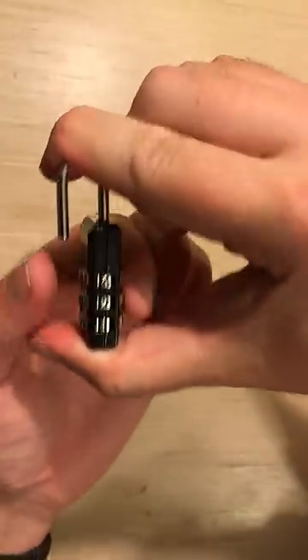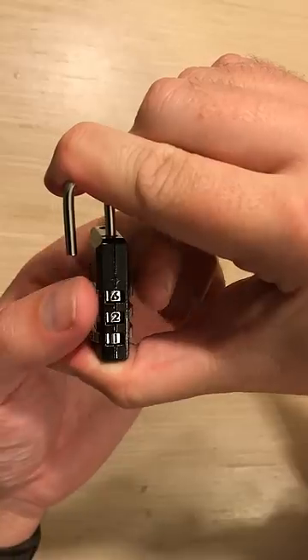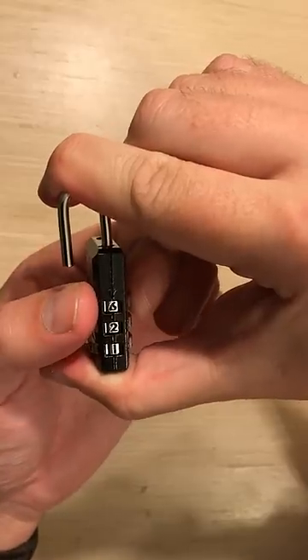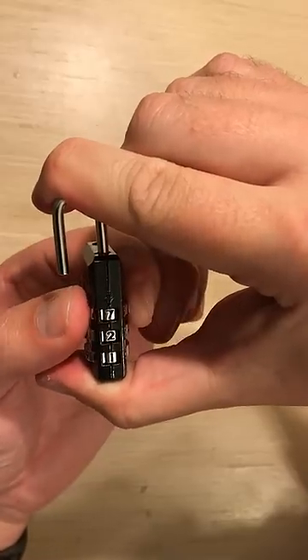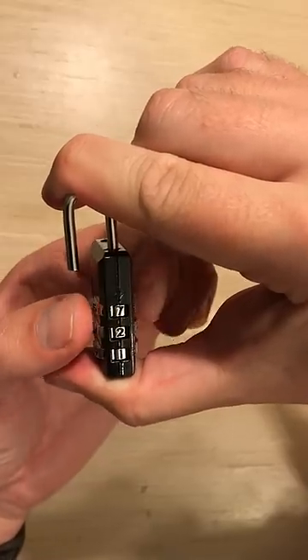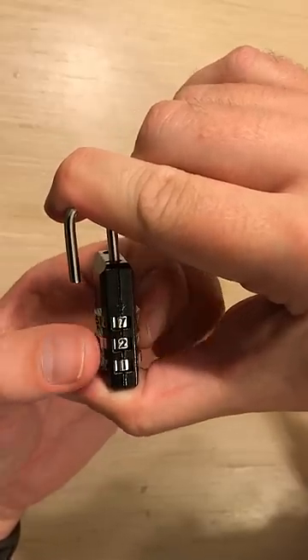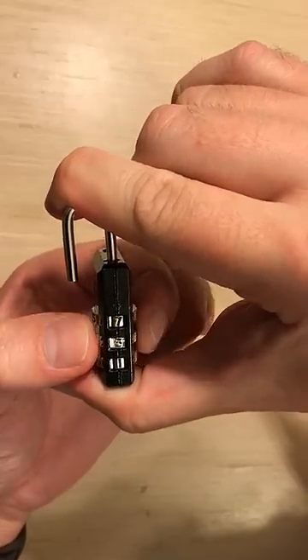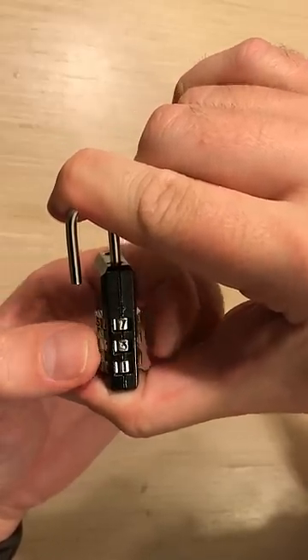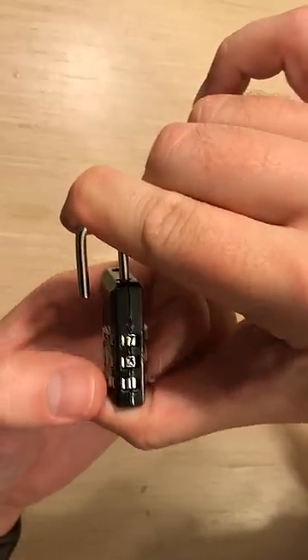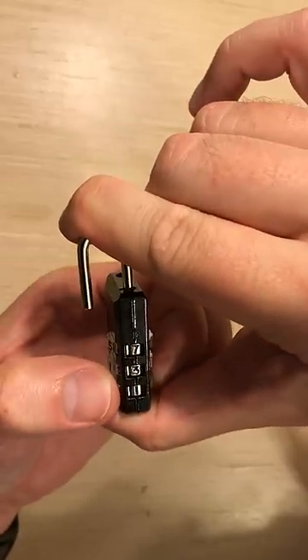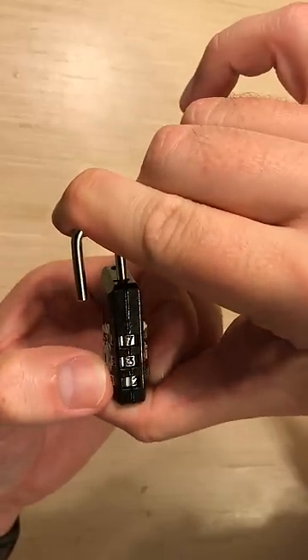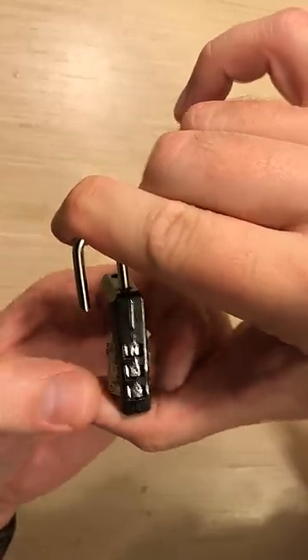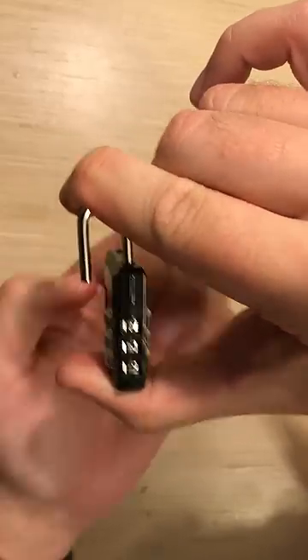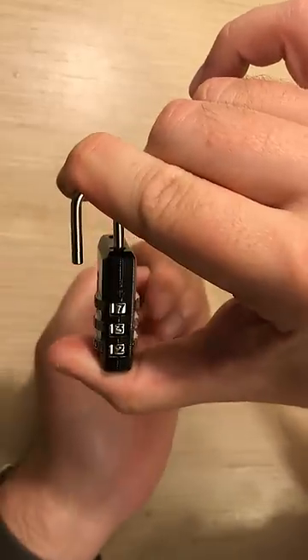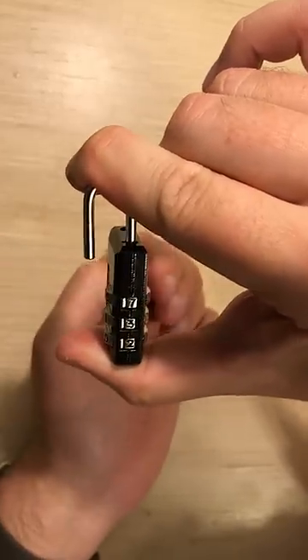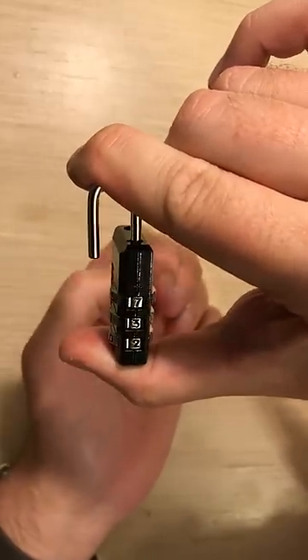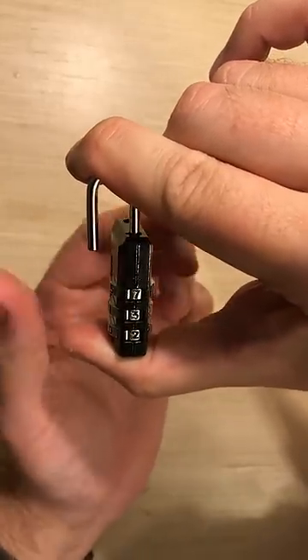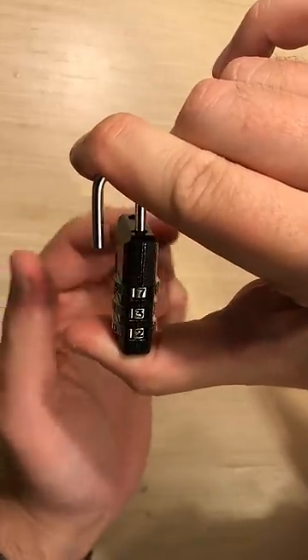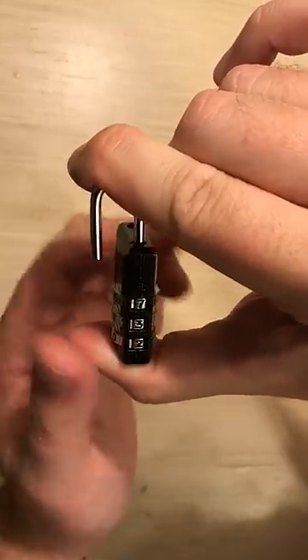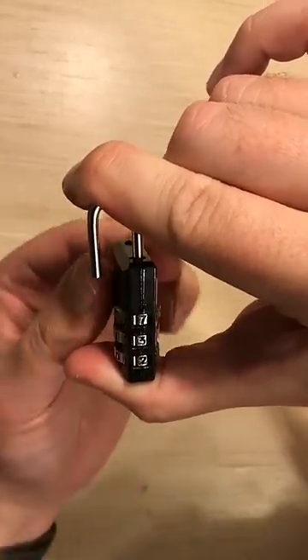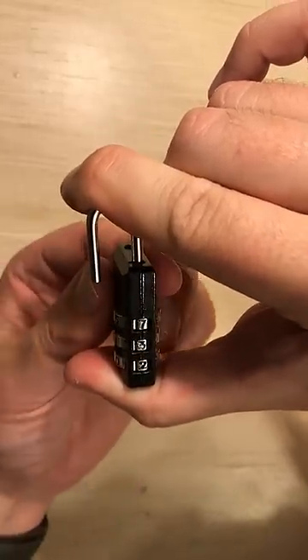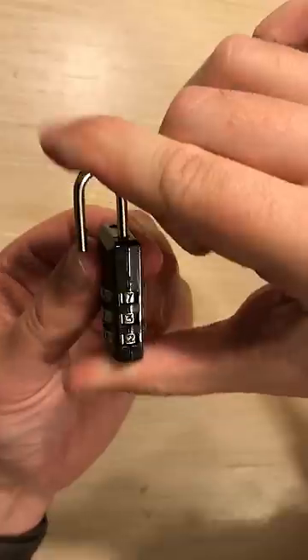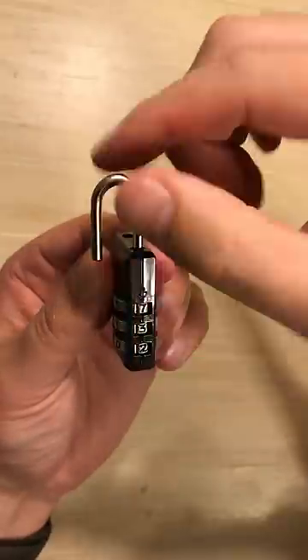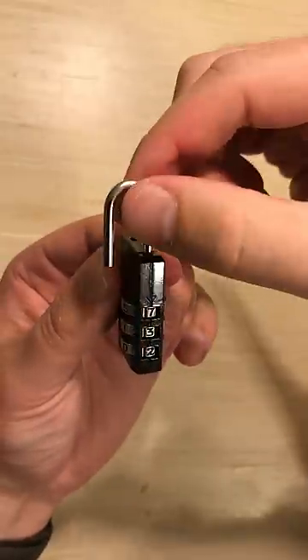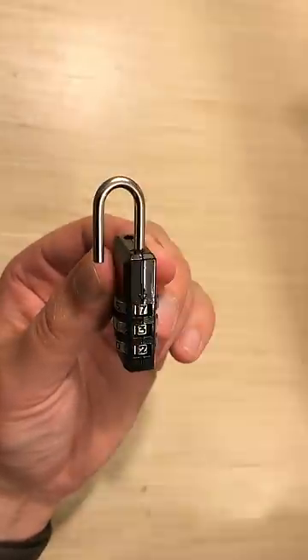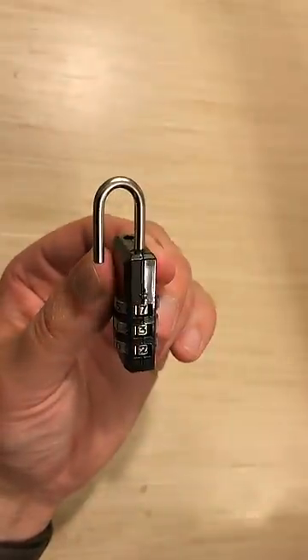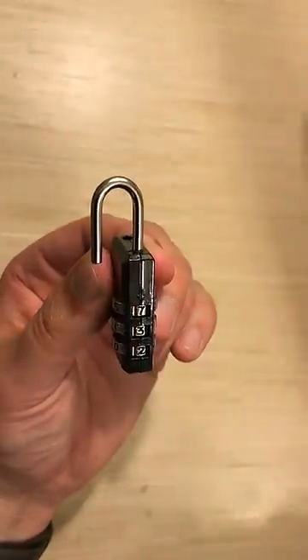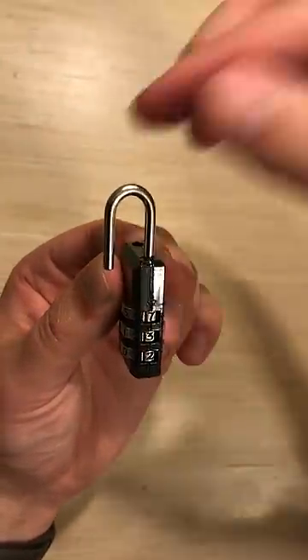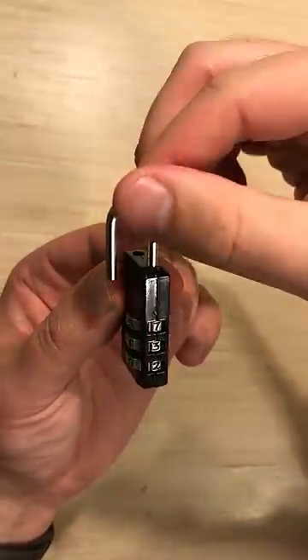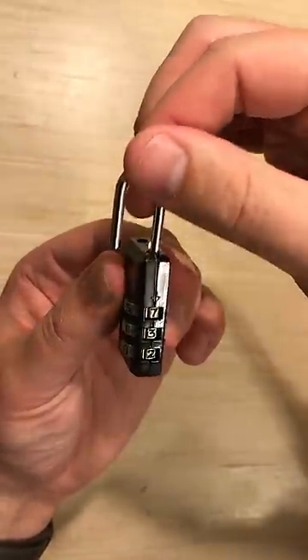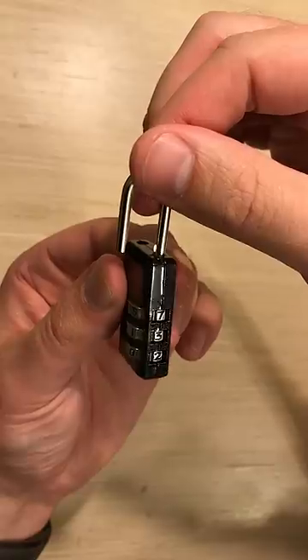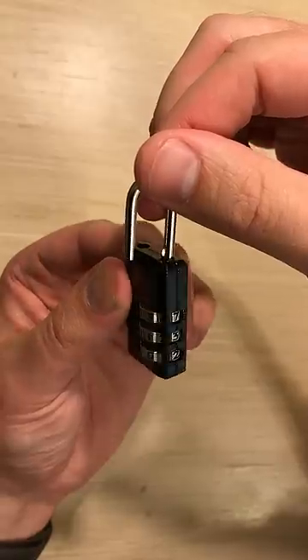Now you can change the lock number. I'm going to change it to 7, 3, 2. Once I have that done, I can let go of the top and pull it out.